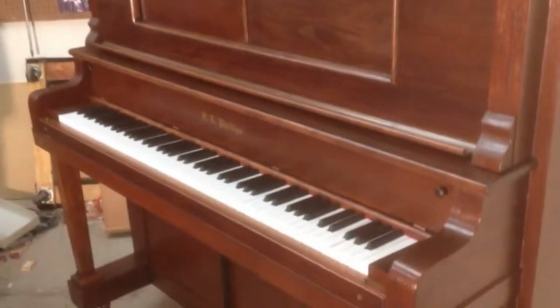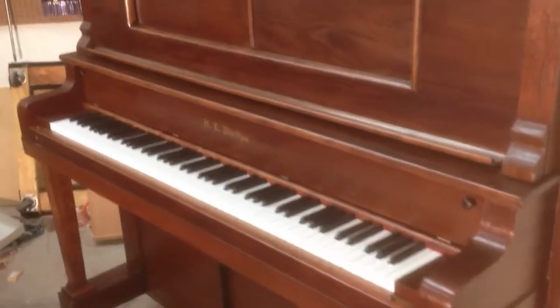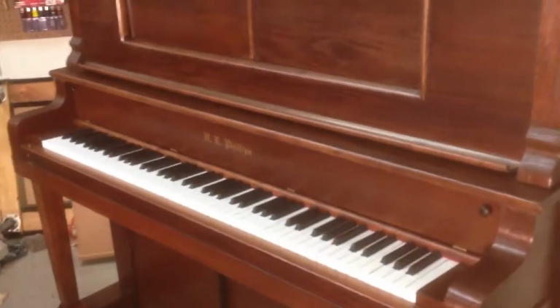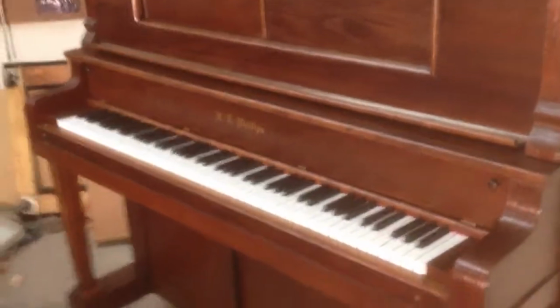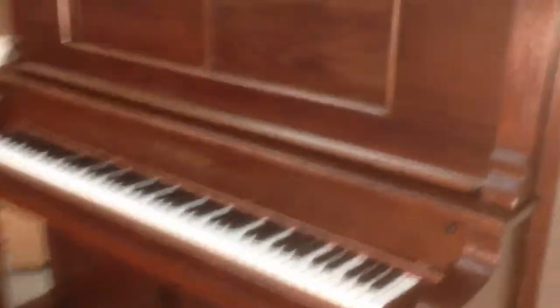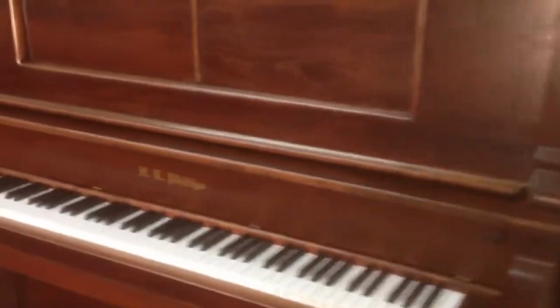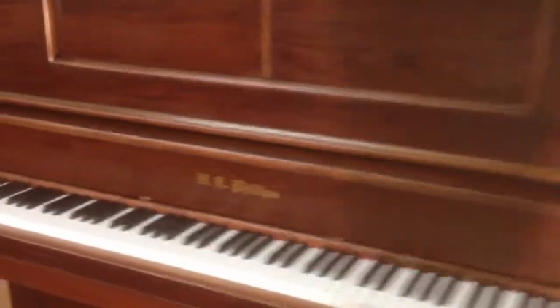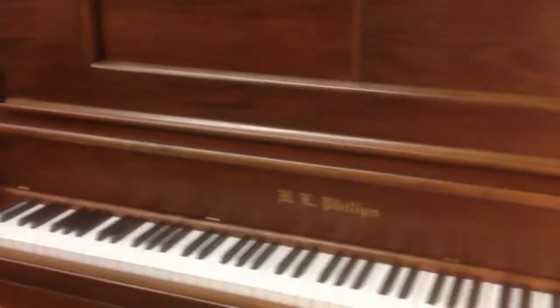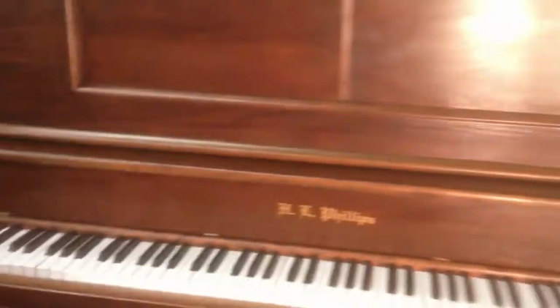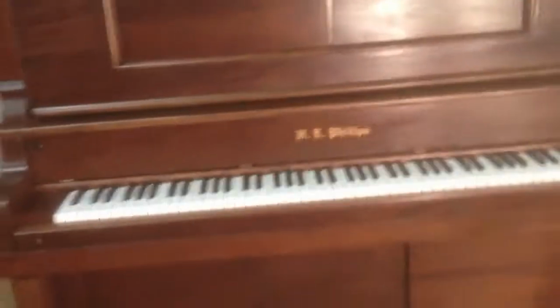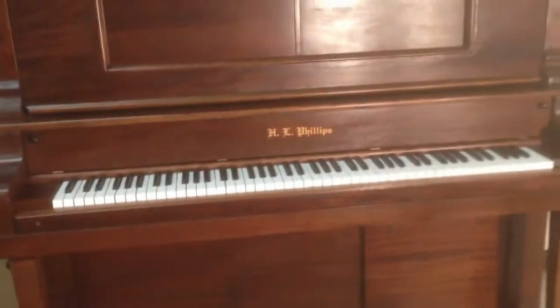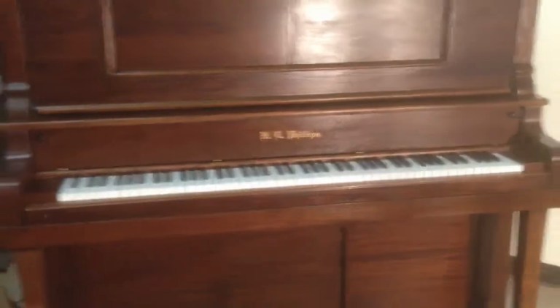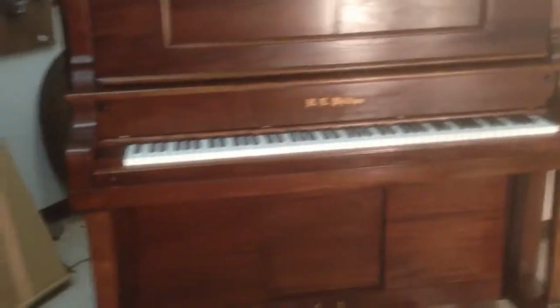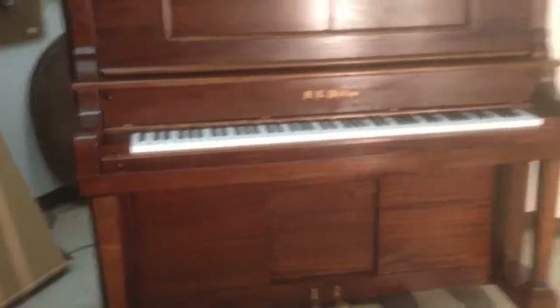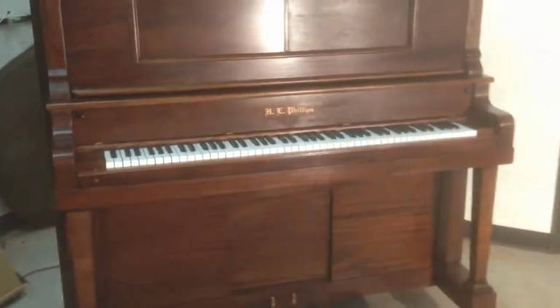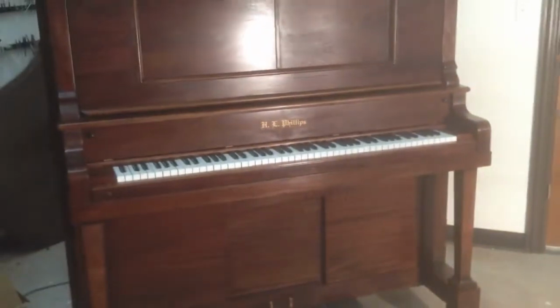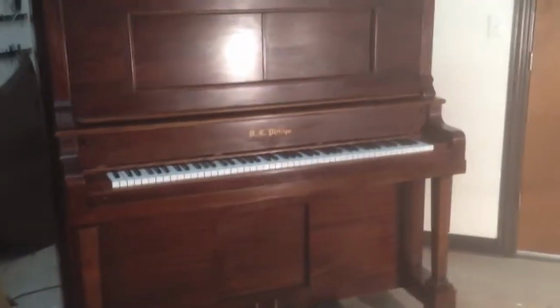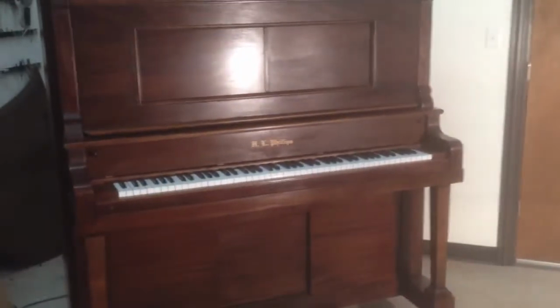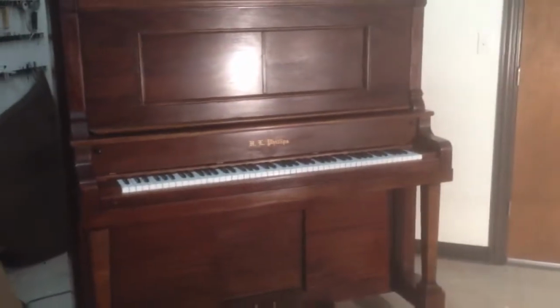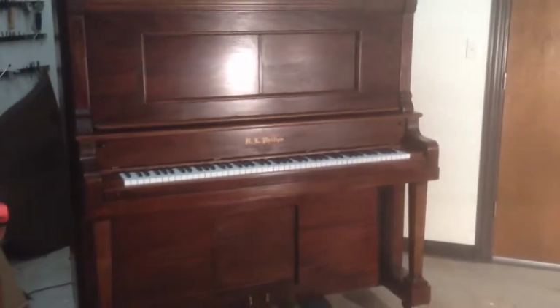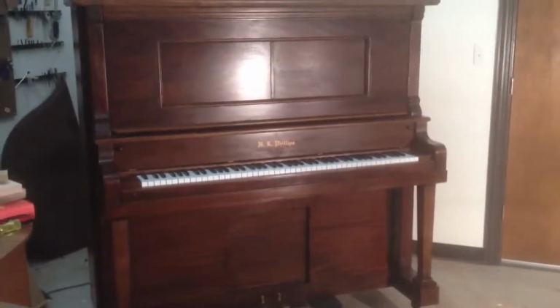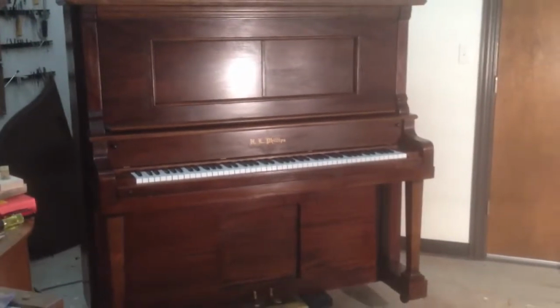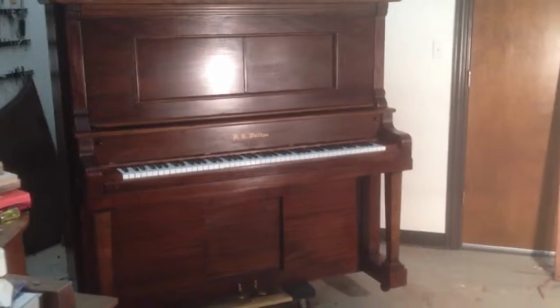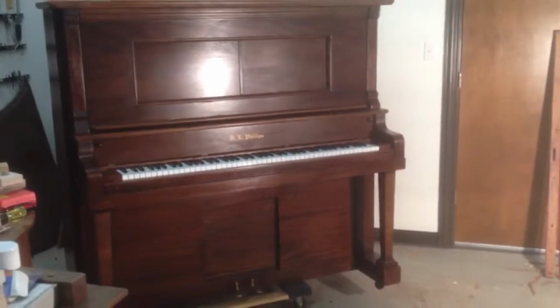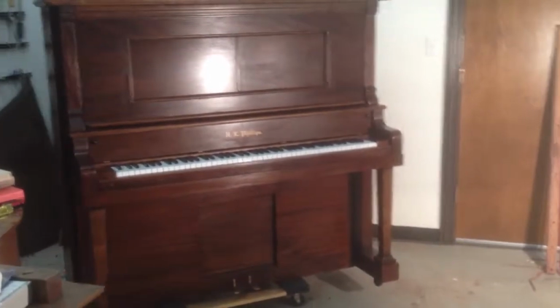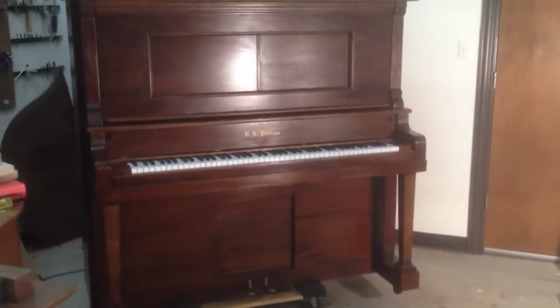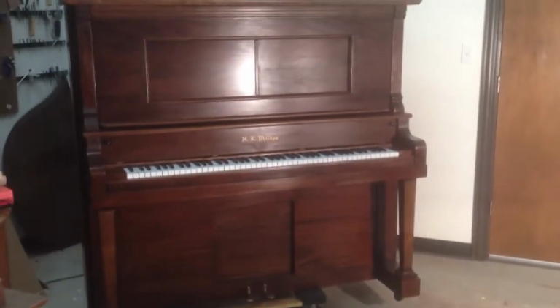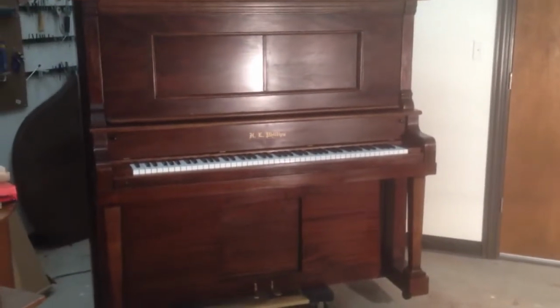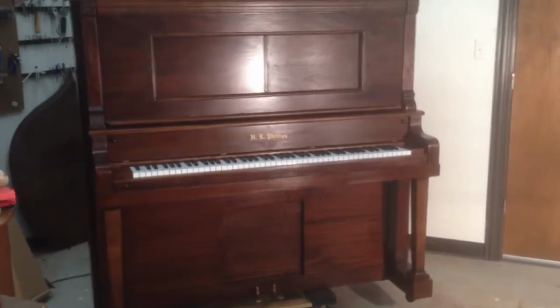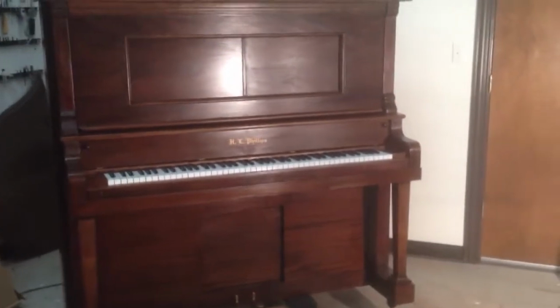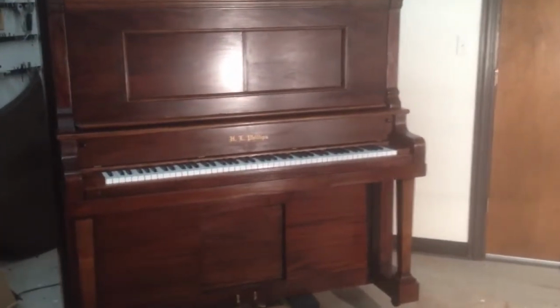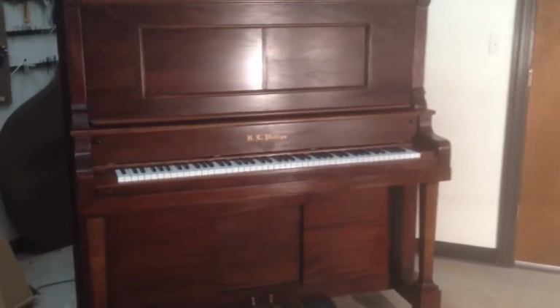This is H.L. Phillips, one of our latest projects here in the shop, and it is ready to go. In the next video, we'll take a look inside at some of the things that we did to the internals of this piano.